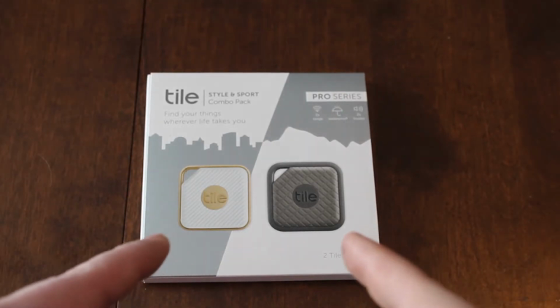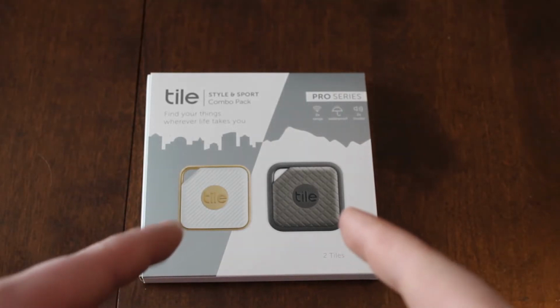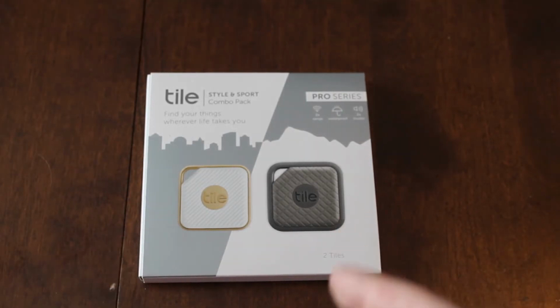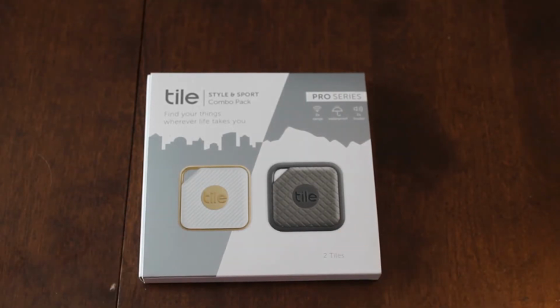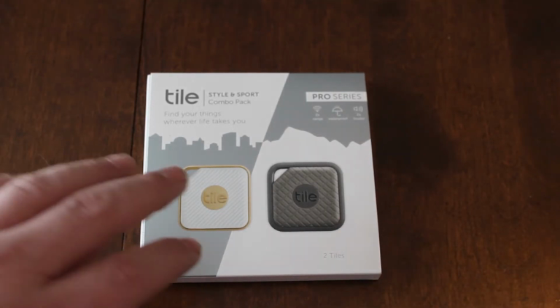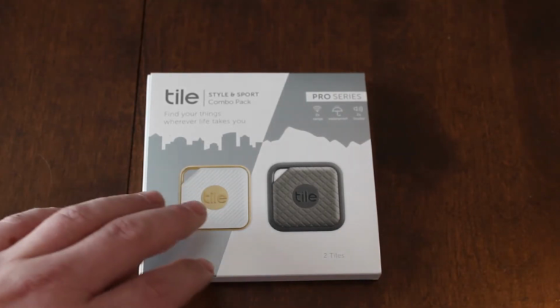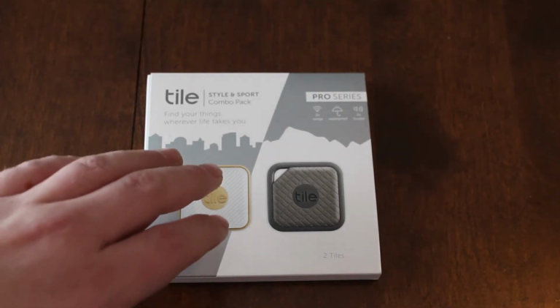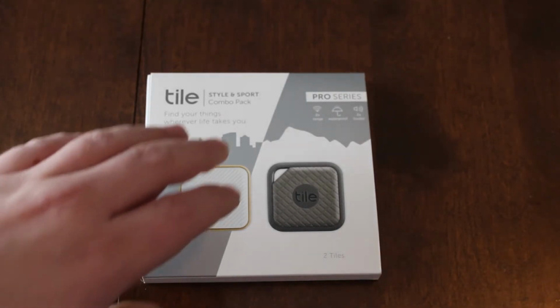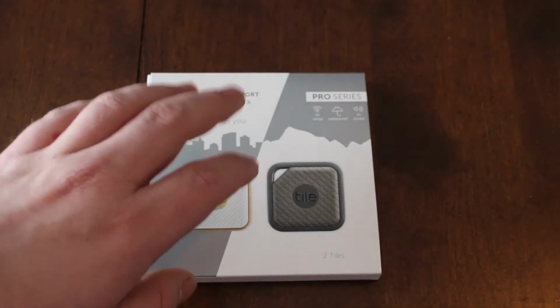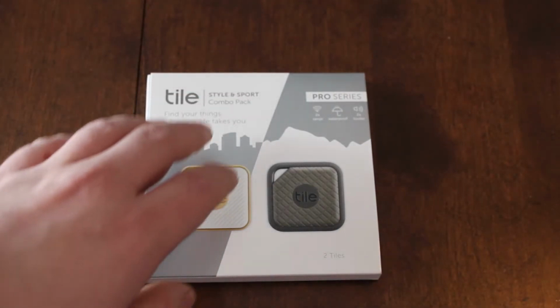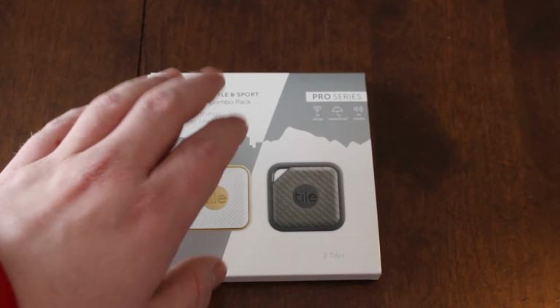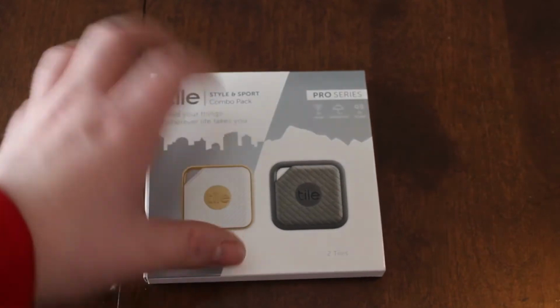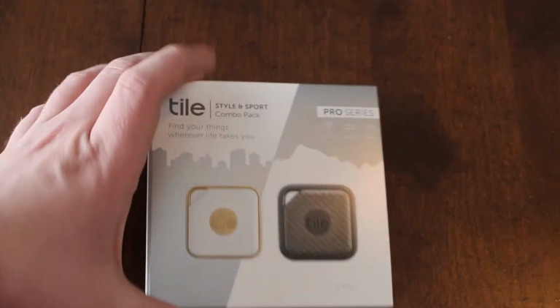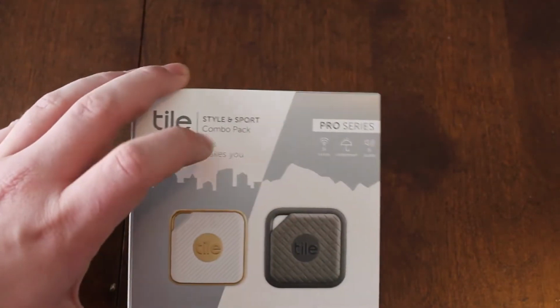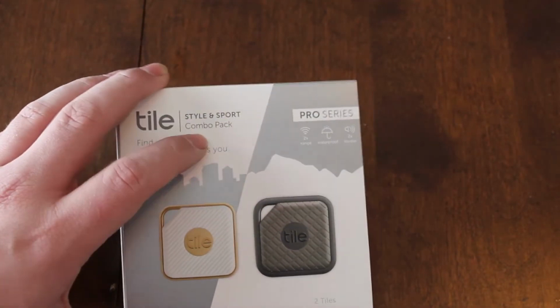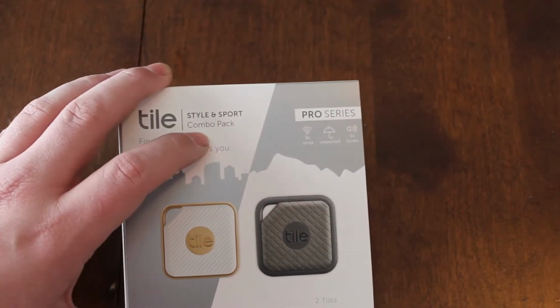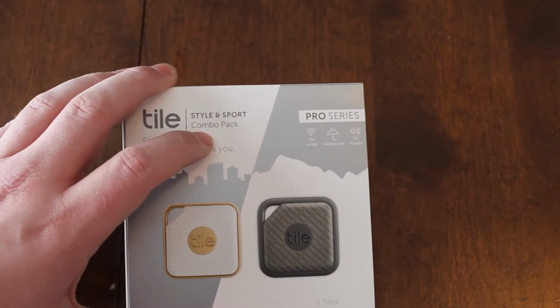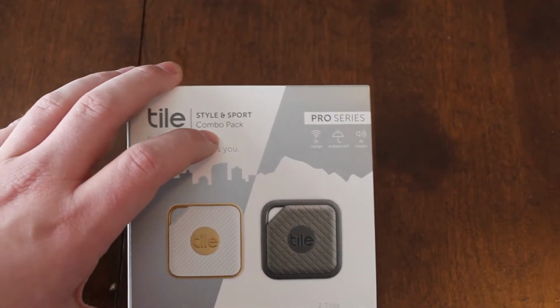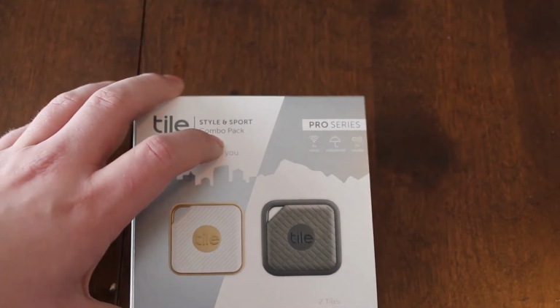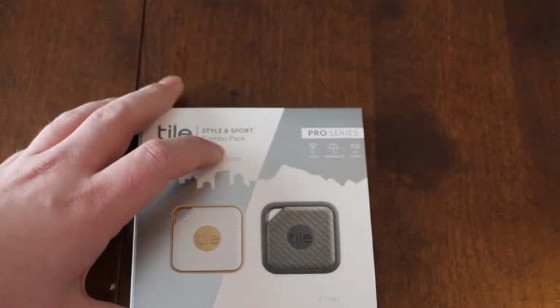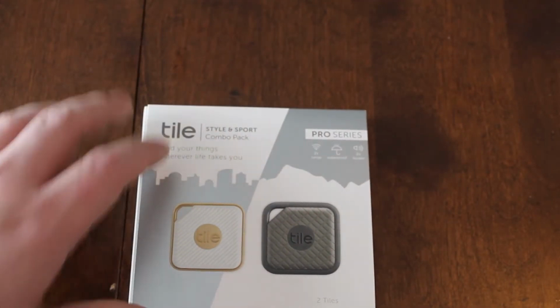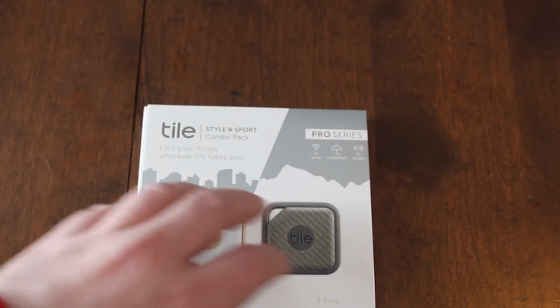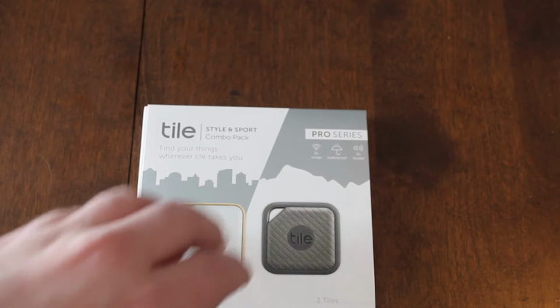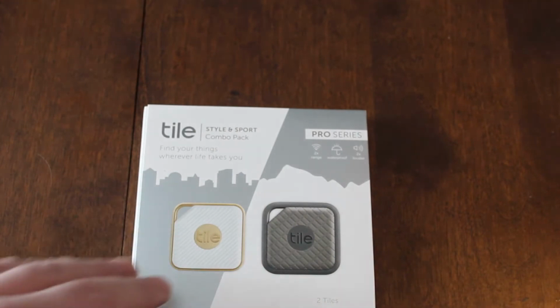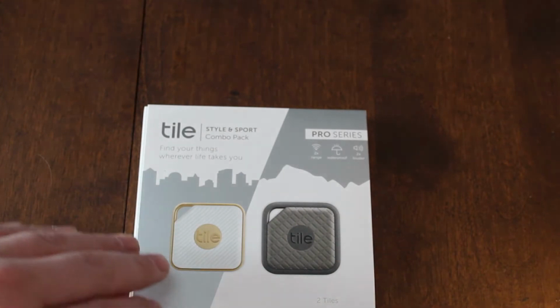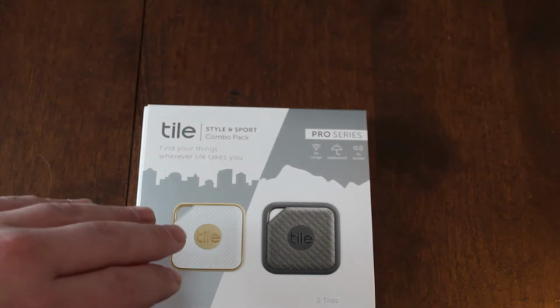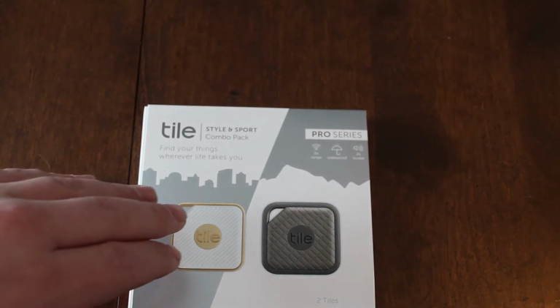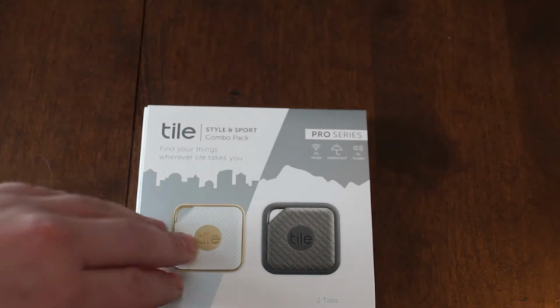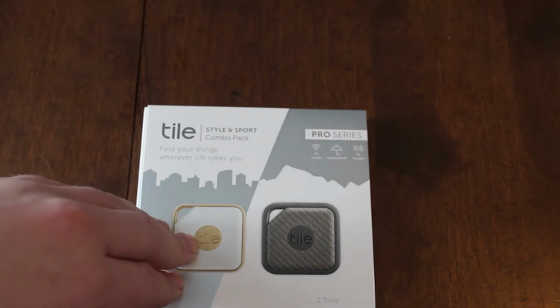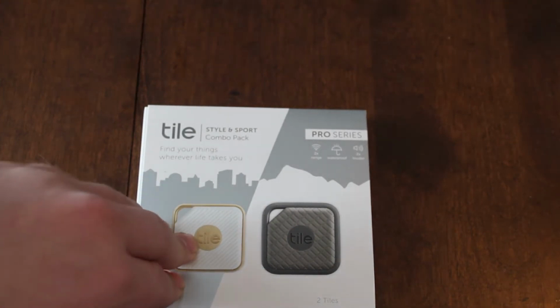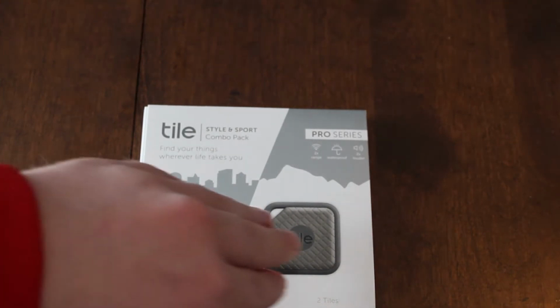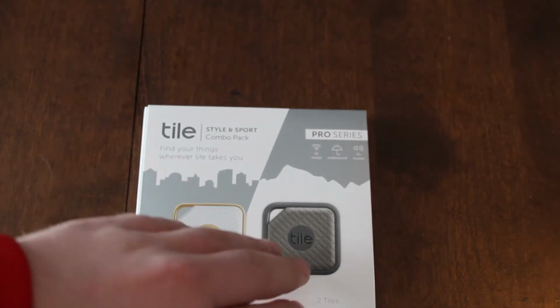Hey guys, how's it going? Welcome back to another video. Today we have the Tile Combo Pack. This is a Pro Series. This also comes with the Tile Style and the Tile Sport.